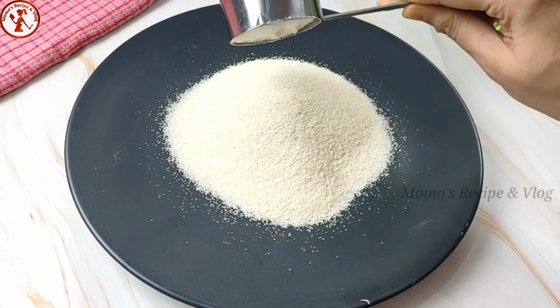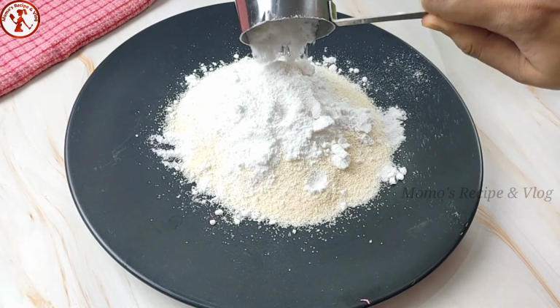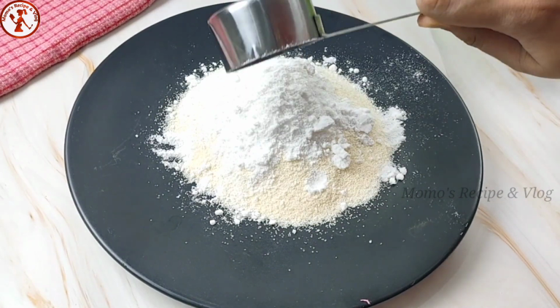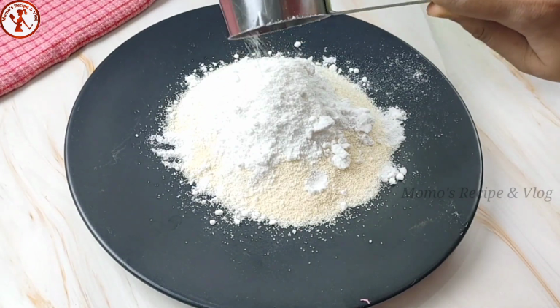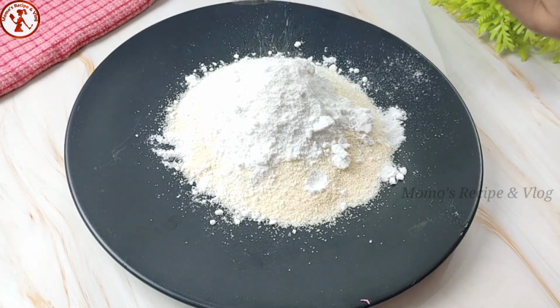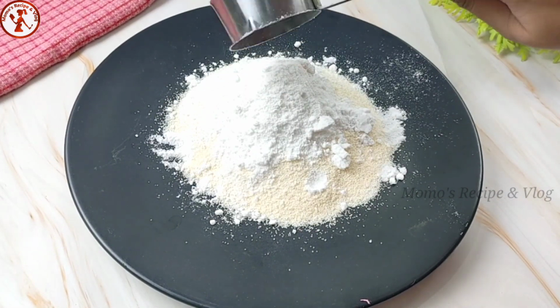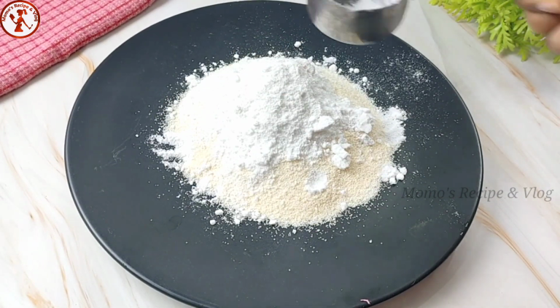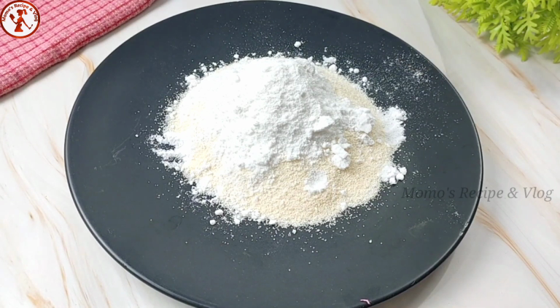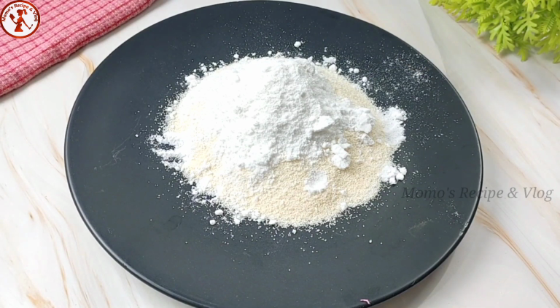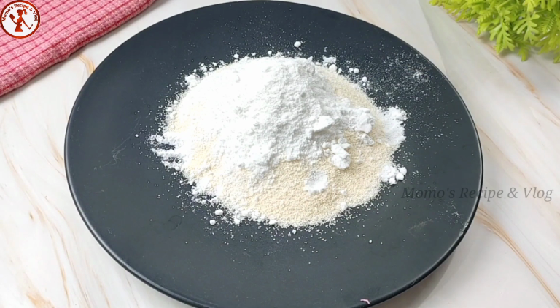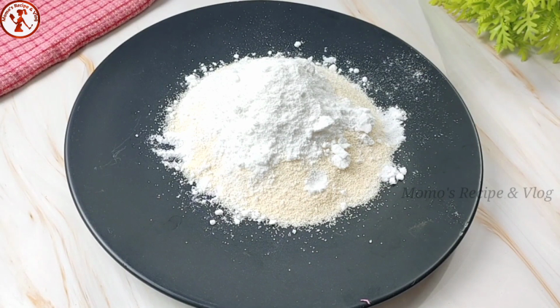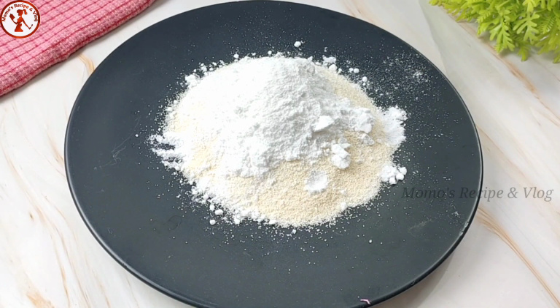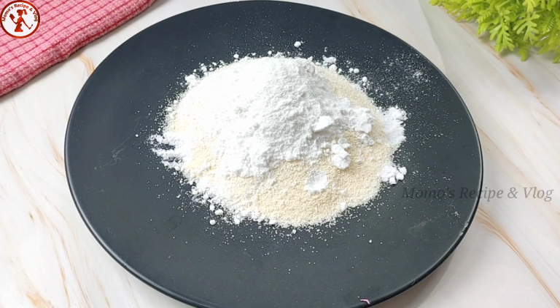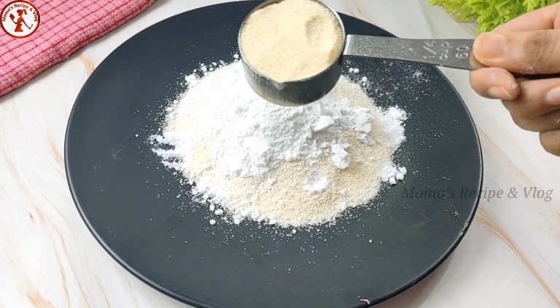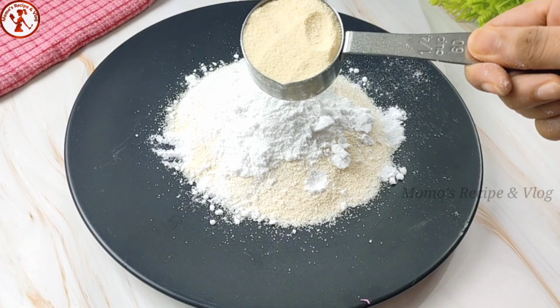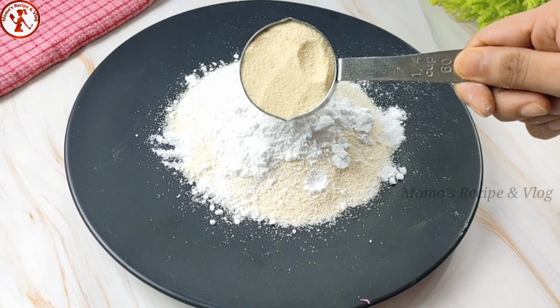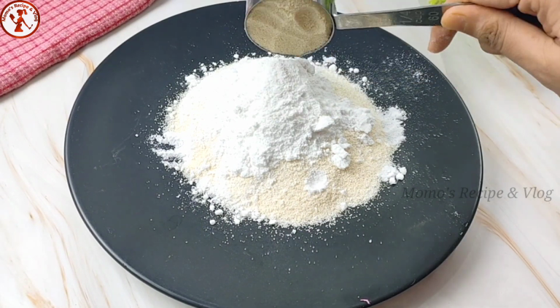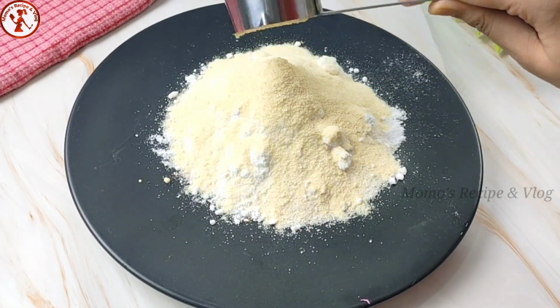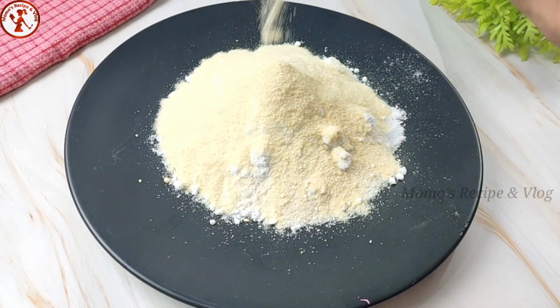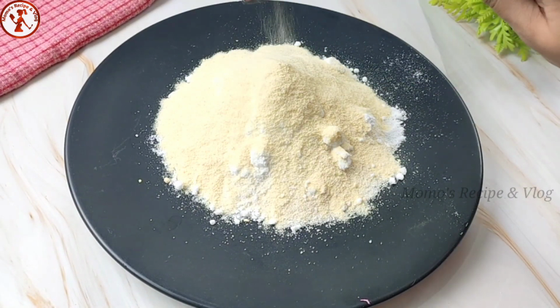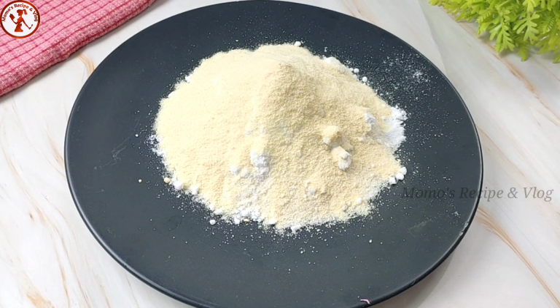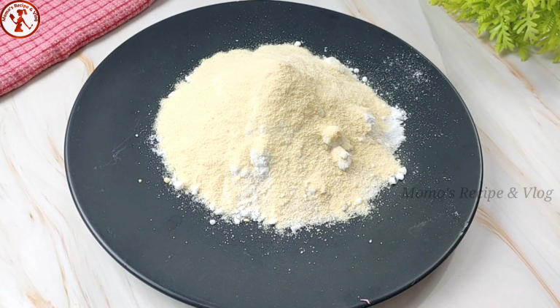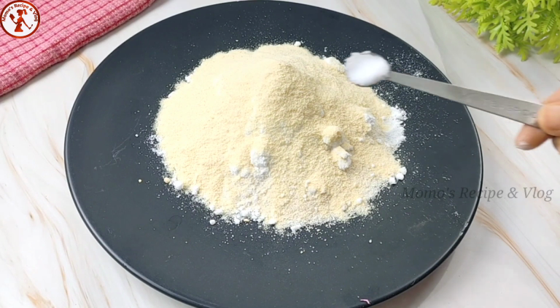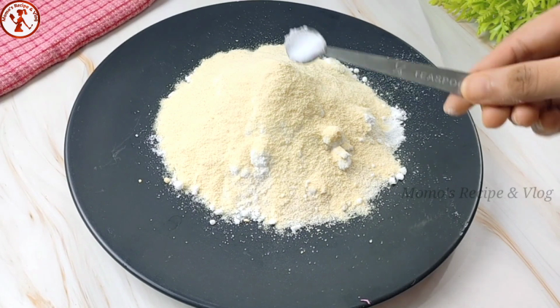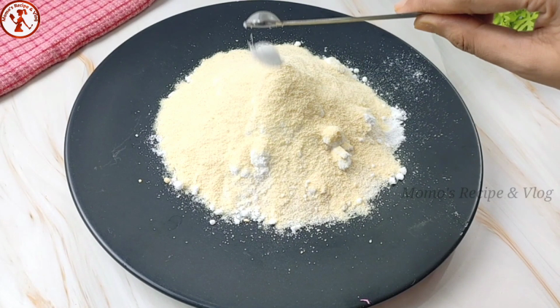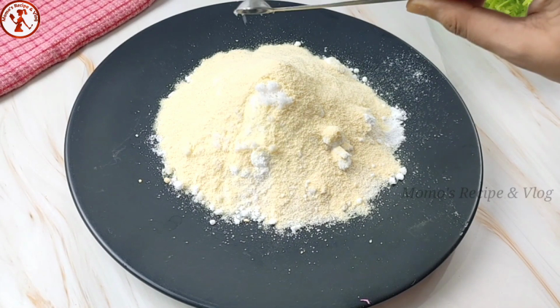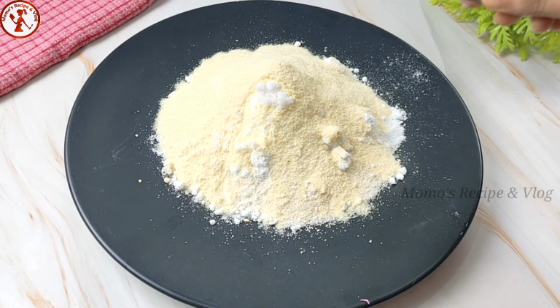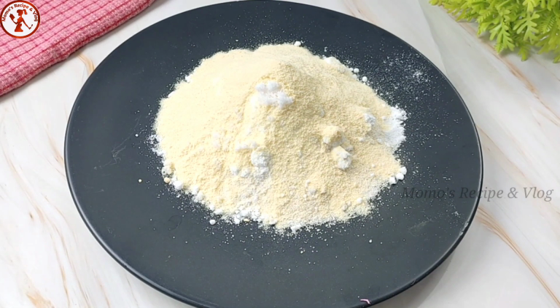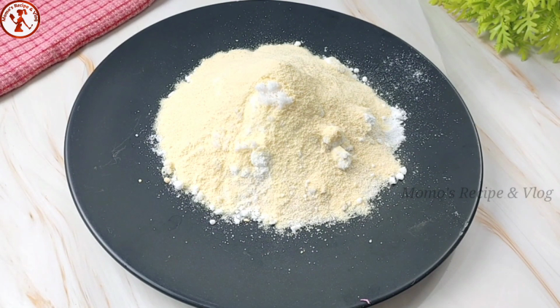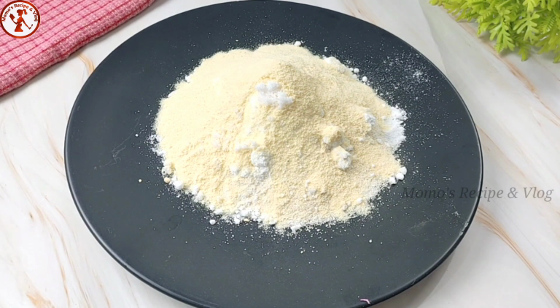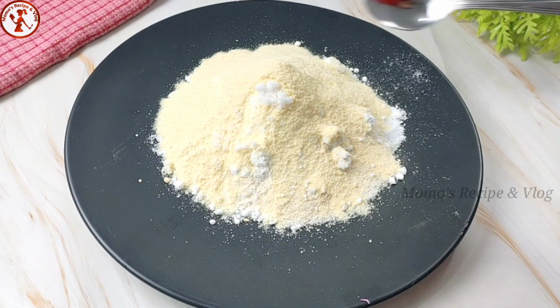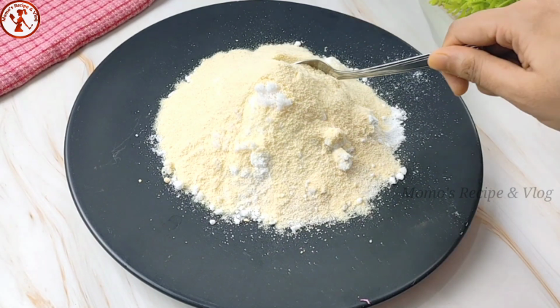1/3 cup powdered sugar, 1 and 1/4 cup of semolina (suji).